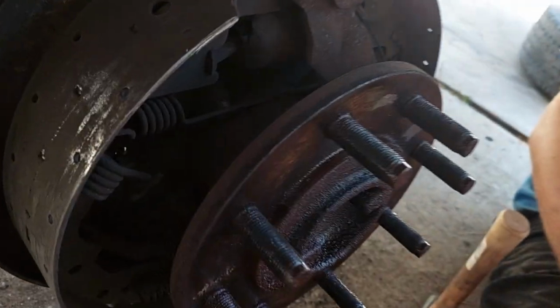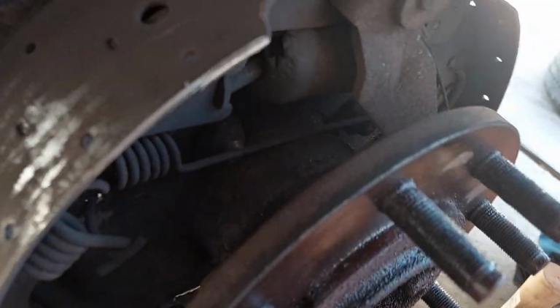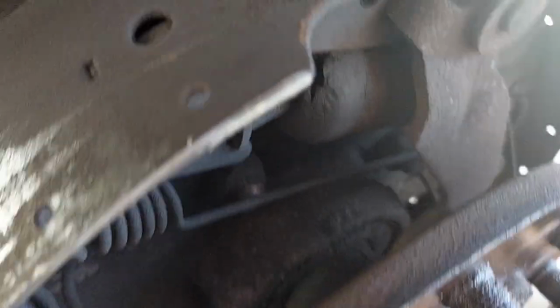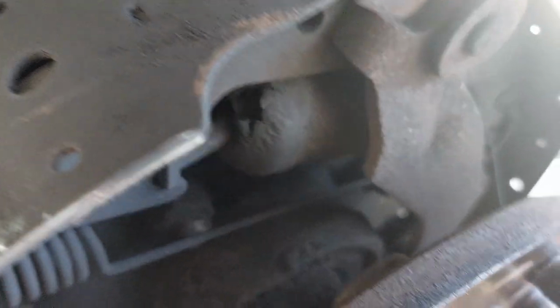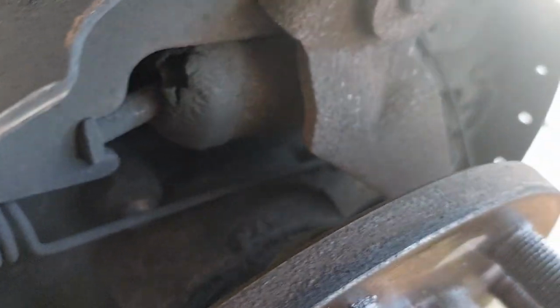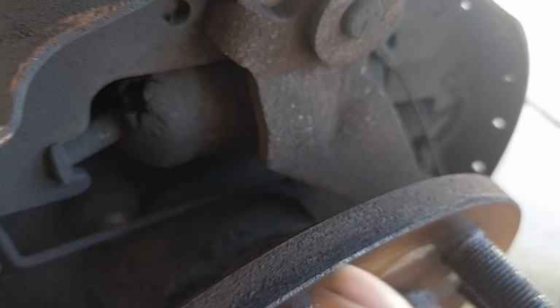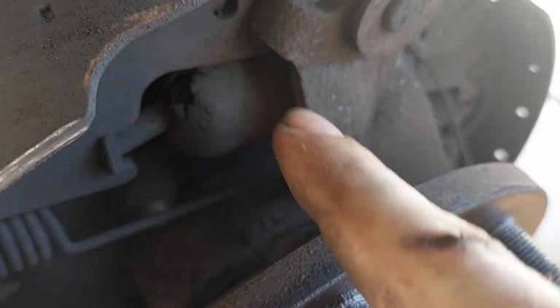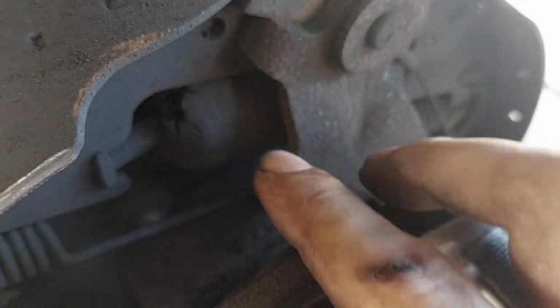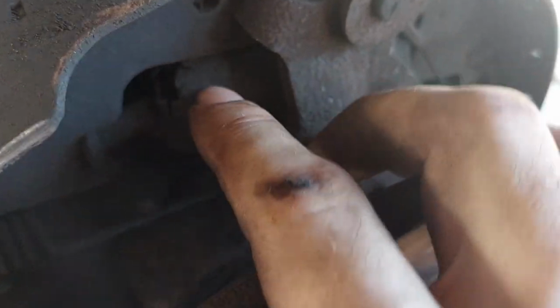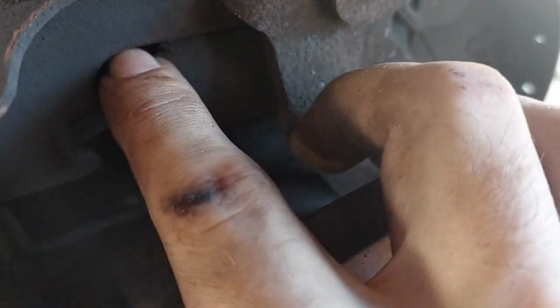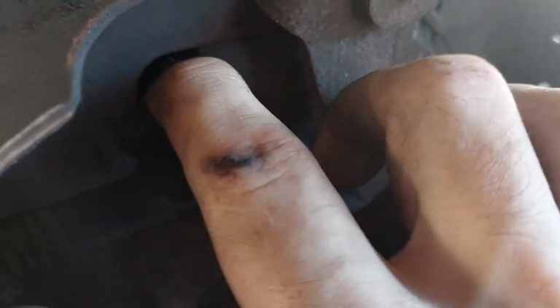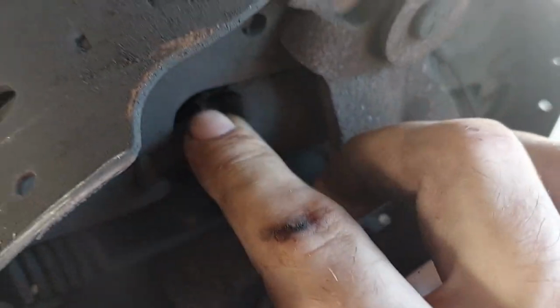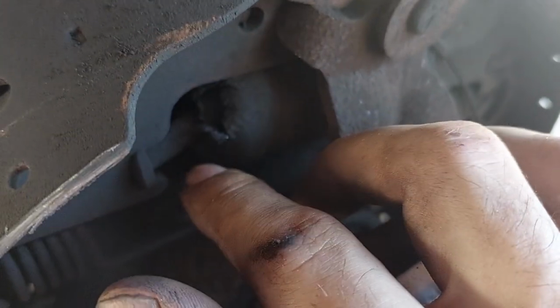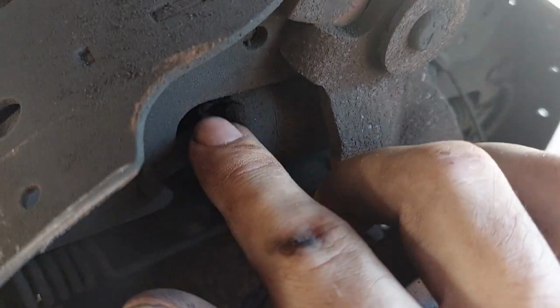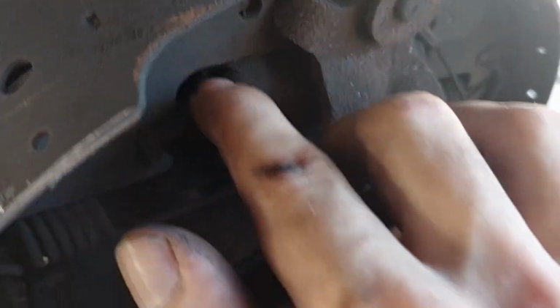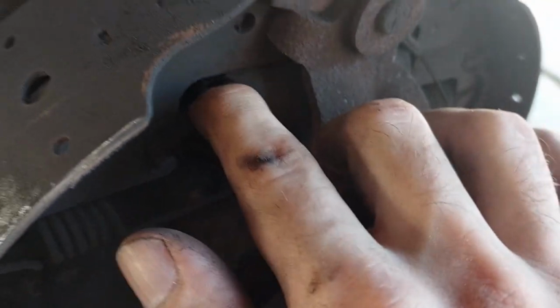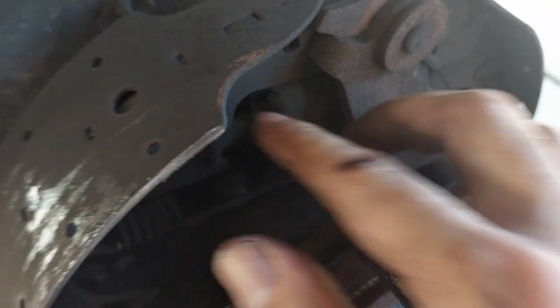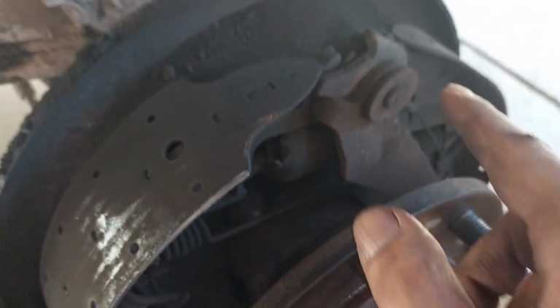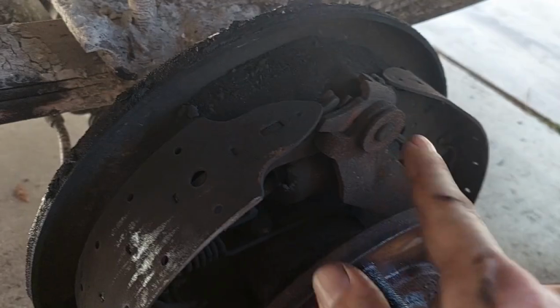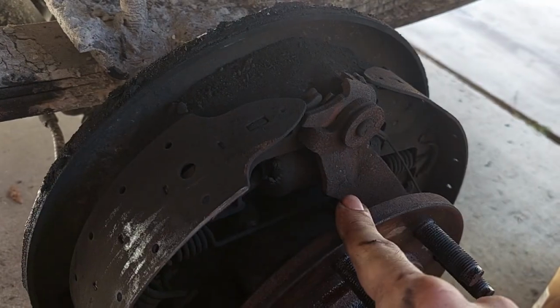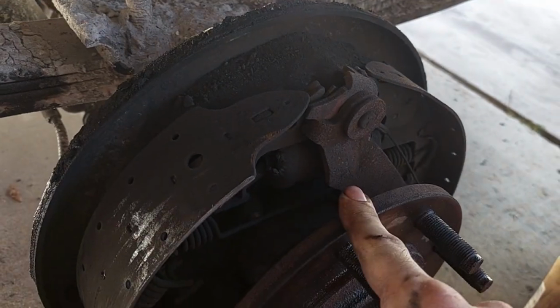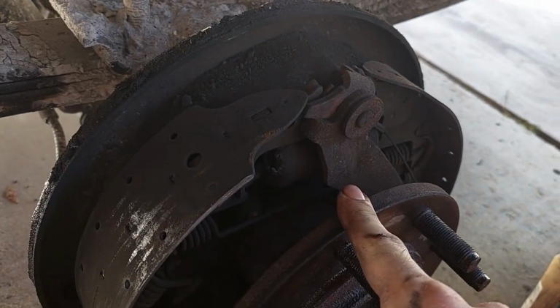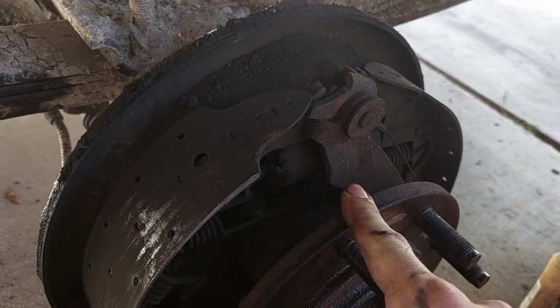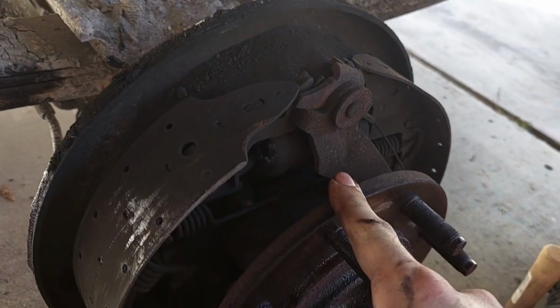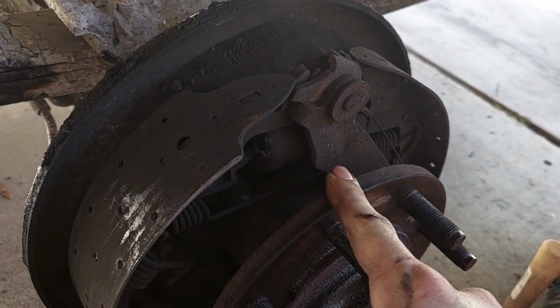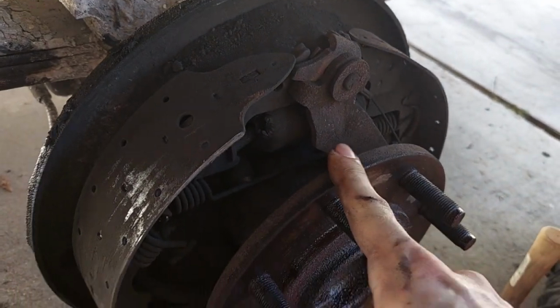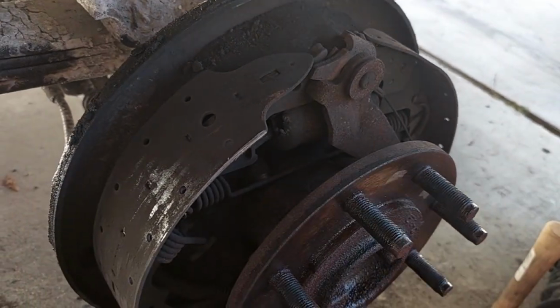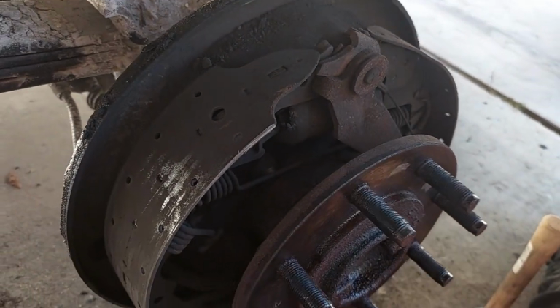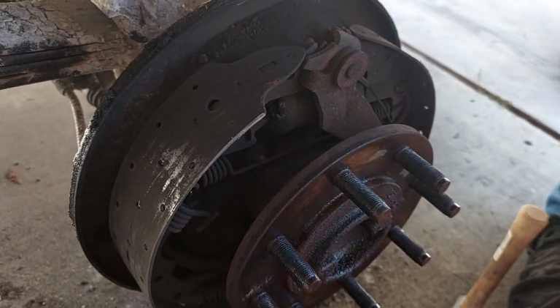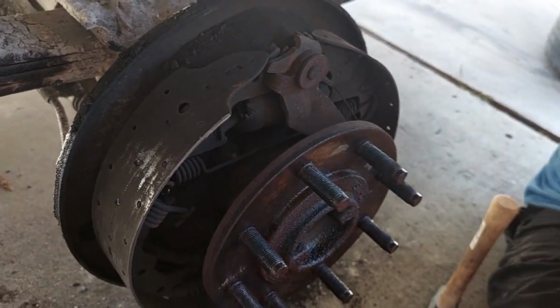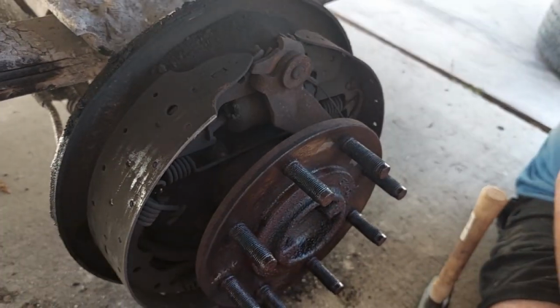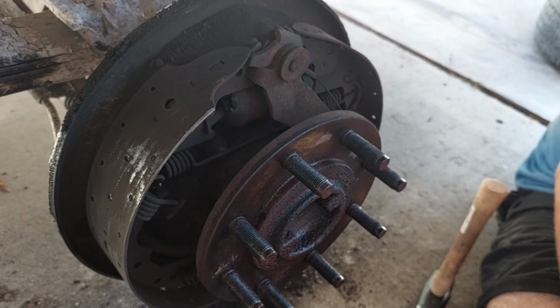Getting in and looking a little closer, the wheel cylinder dust boot is gone. So this one was probably dragging or not grabbing at all. I'm sure the other side is going to be just as fun.